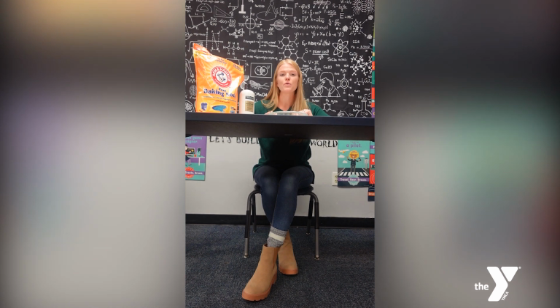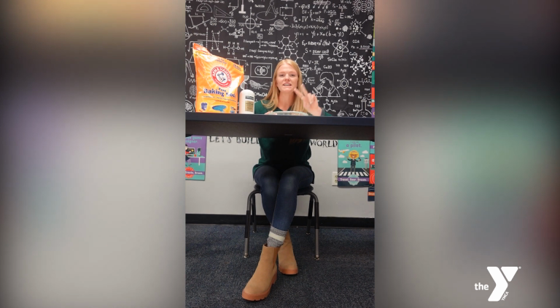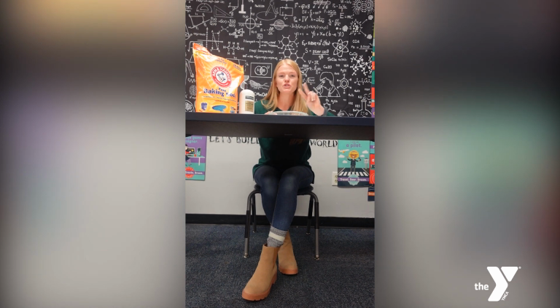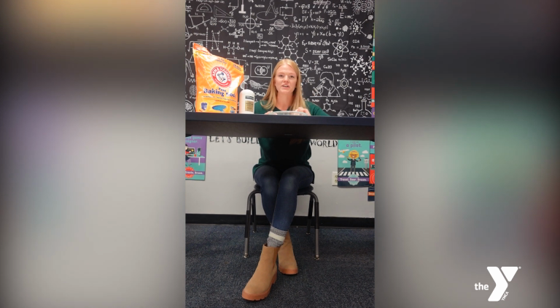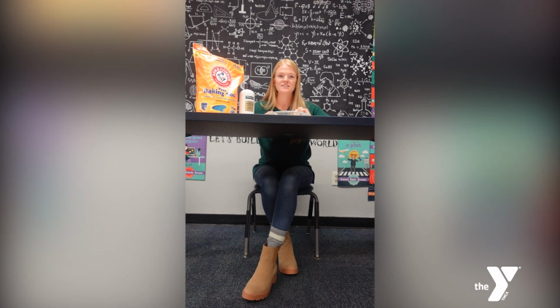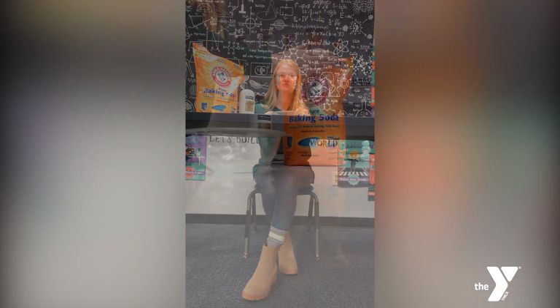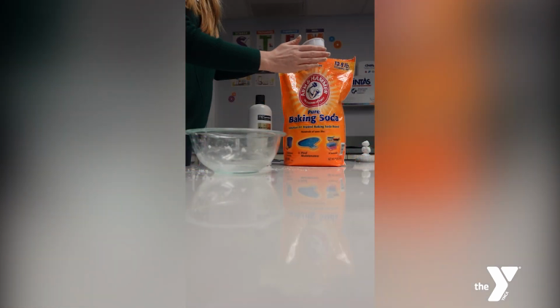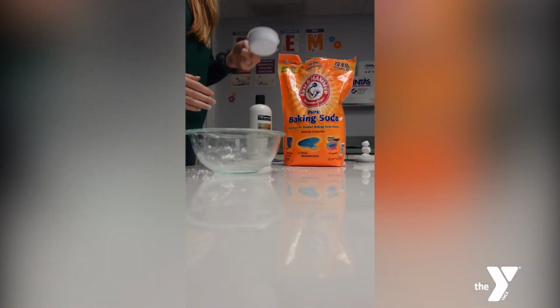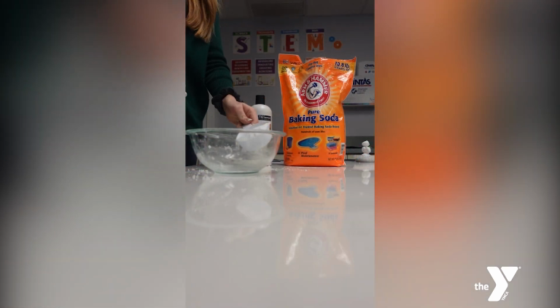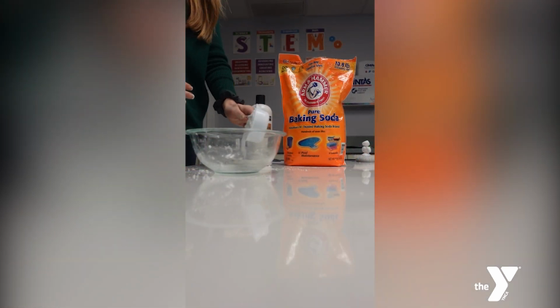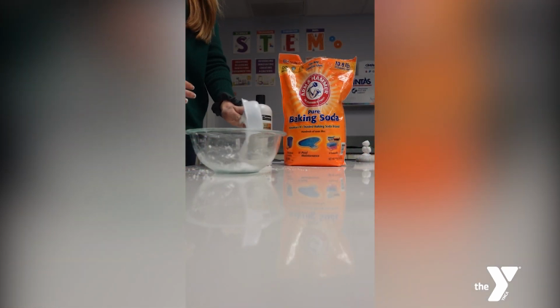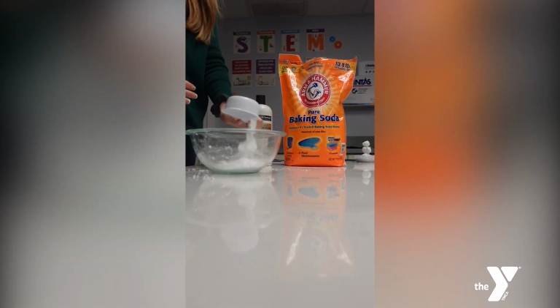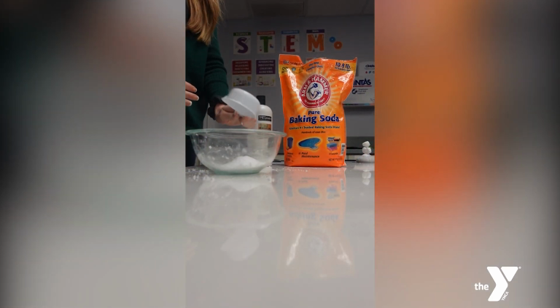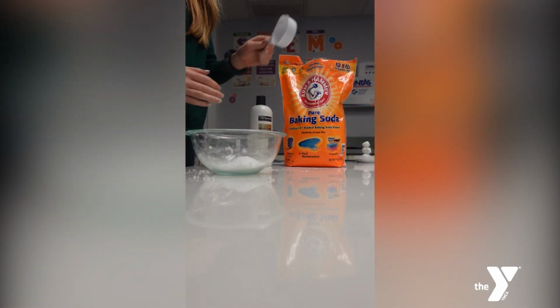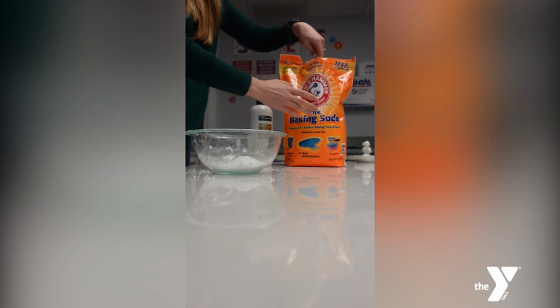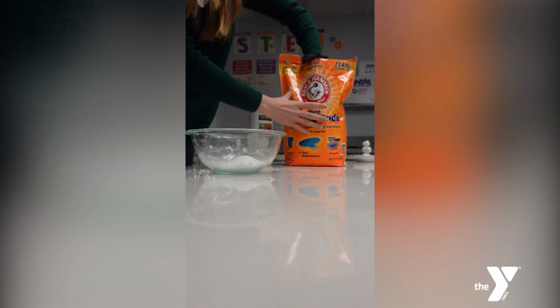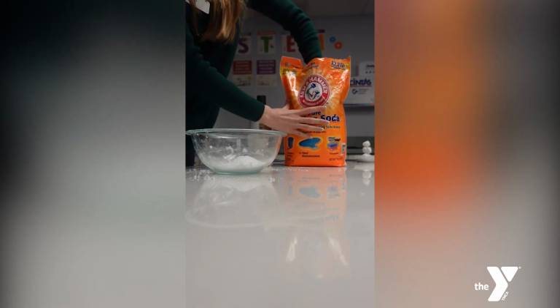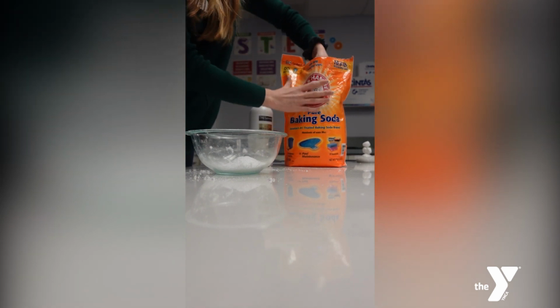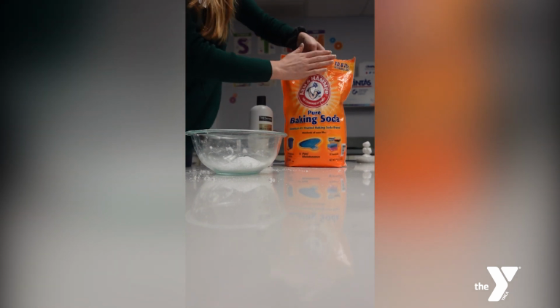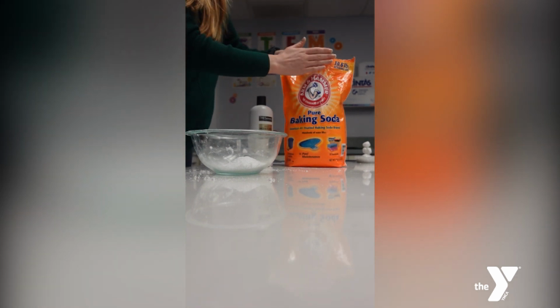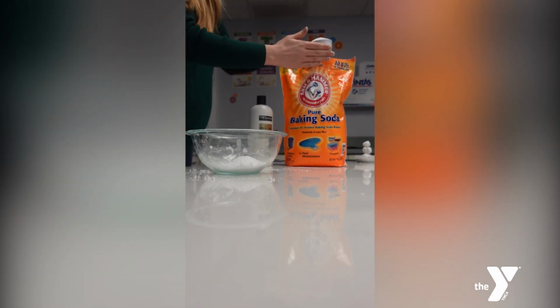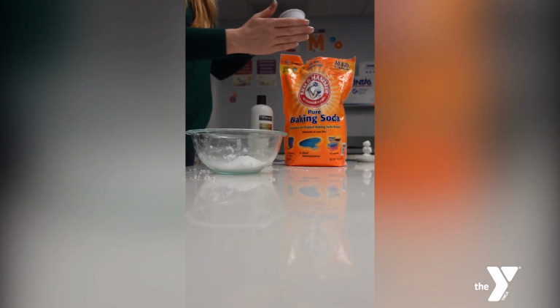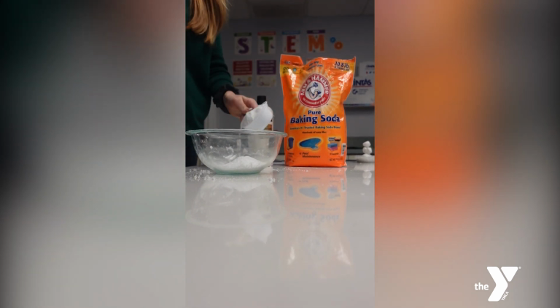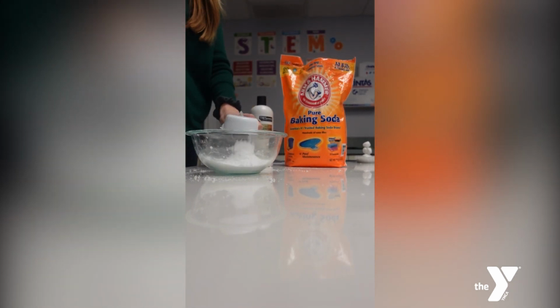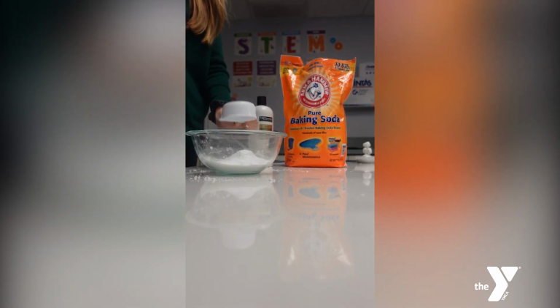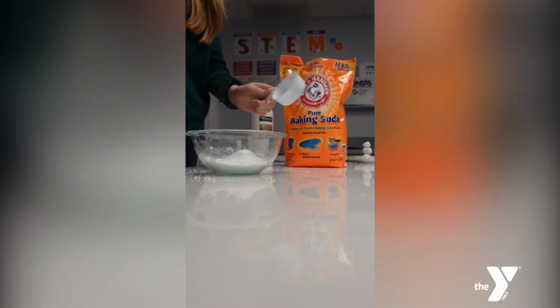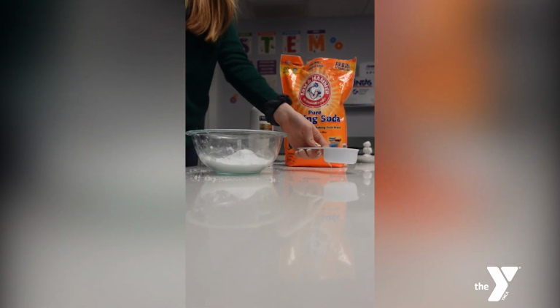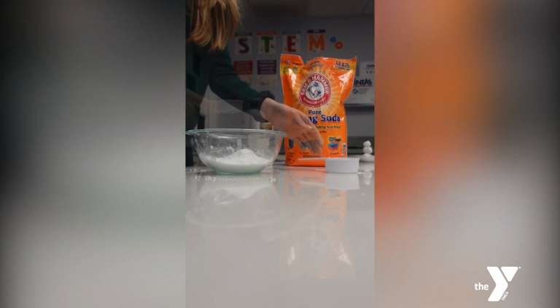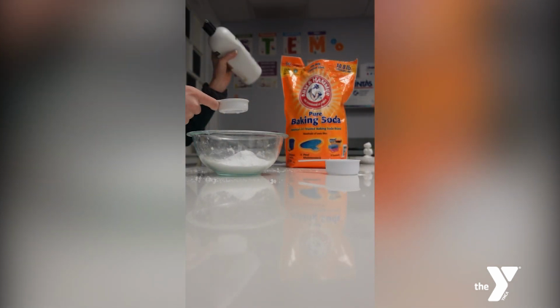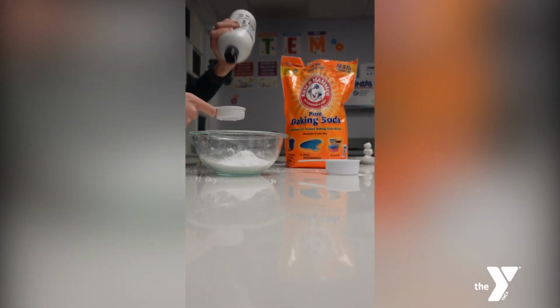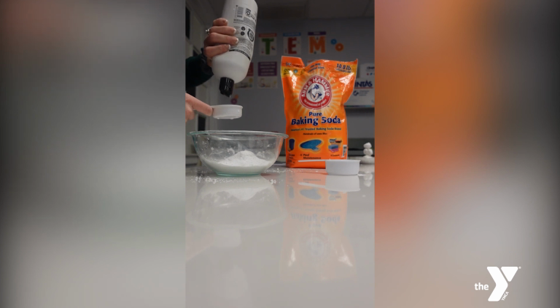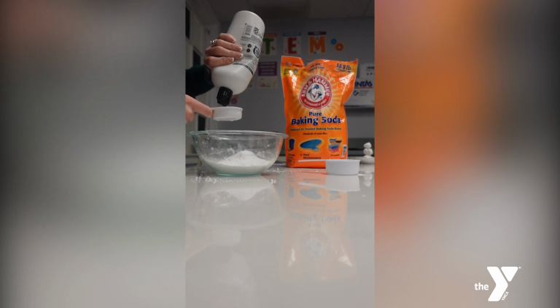It only takes two ingredients. Mix one cup of baking soda with a quarter cup of conditioner. Any brand of conditioner will work.